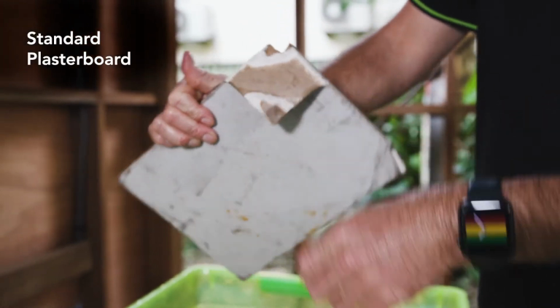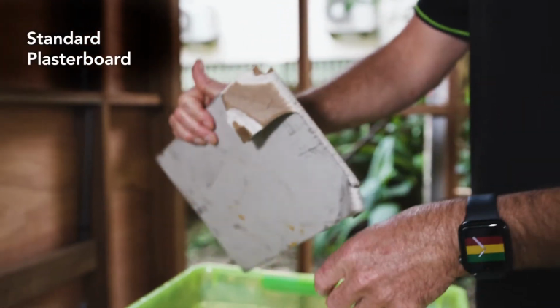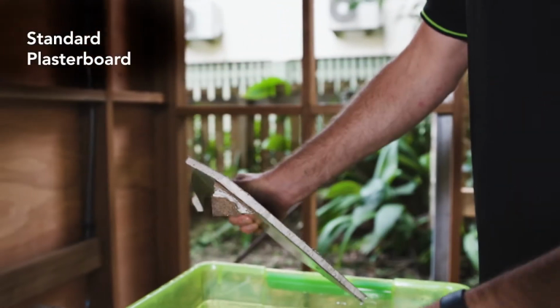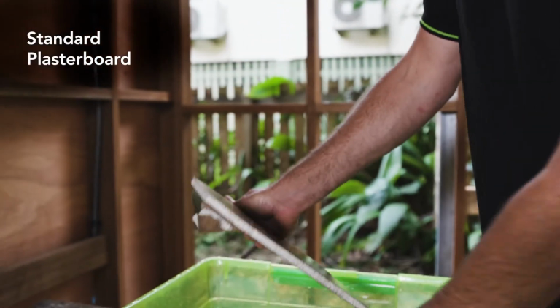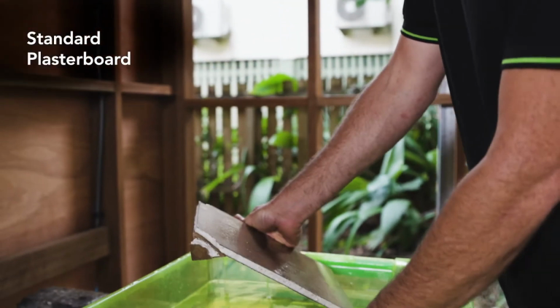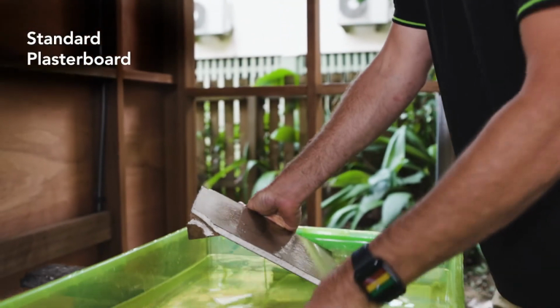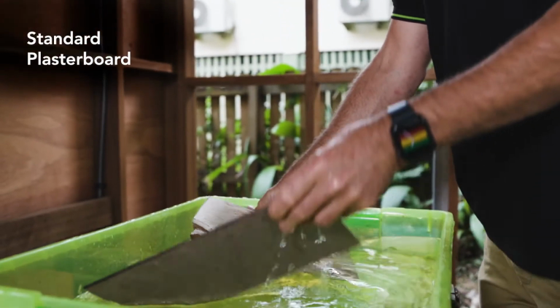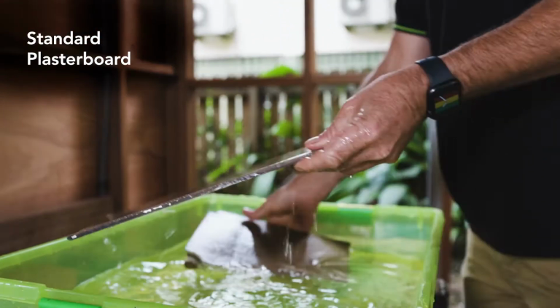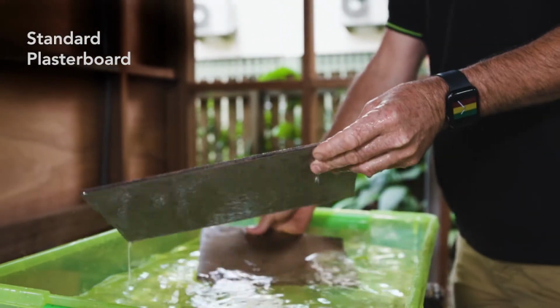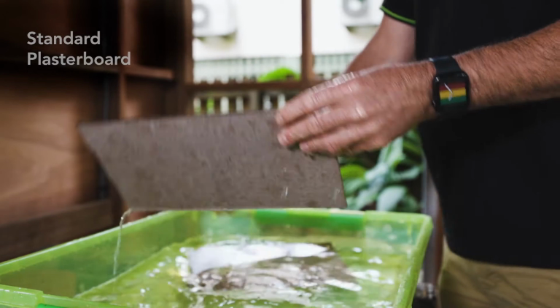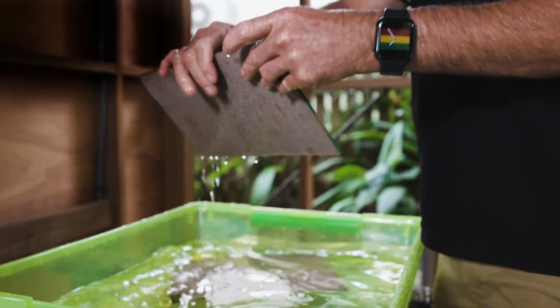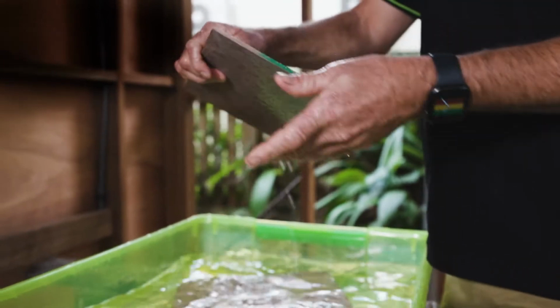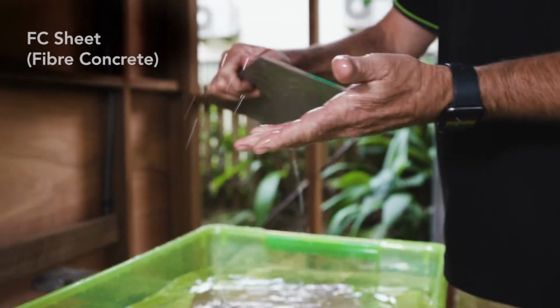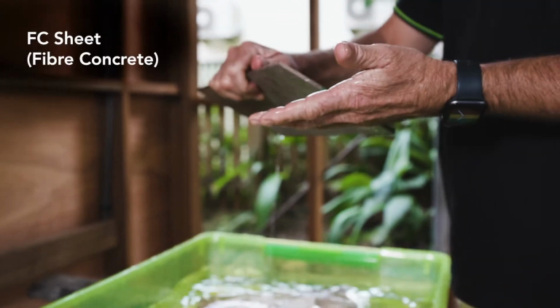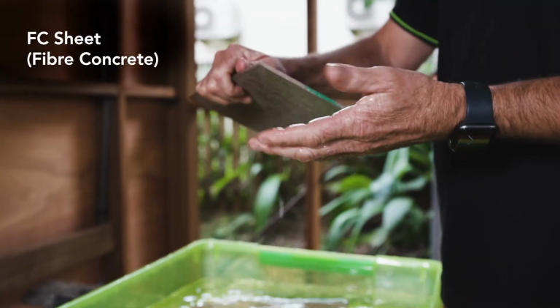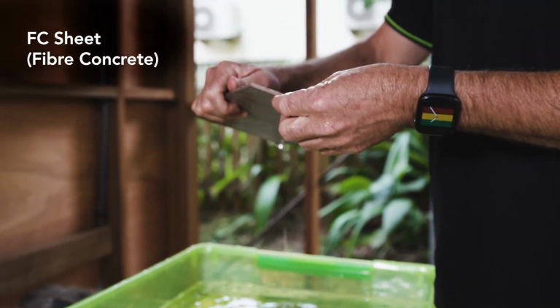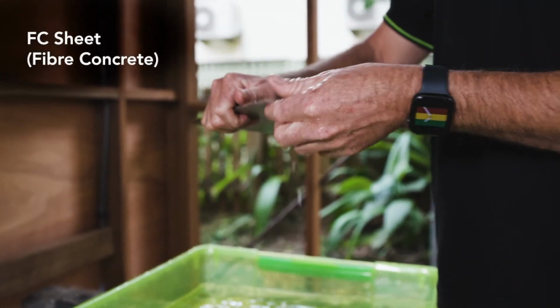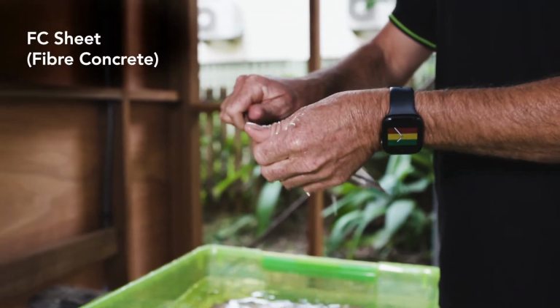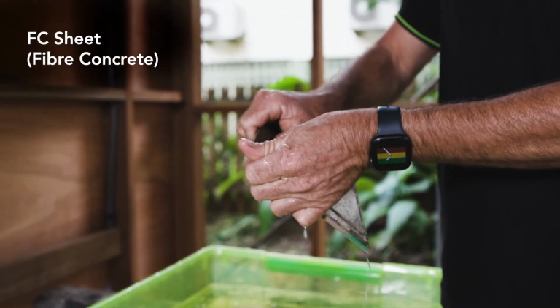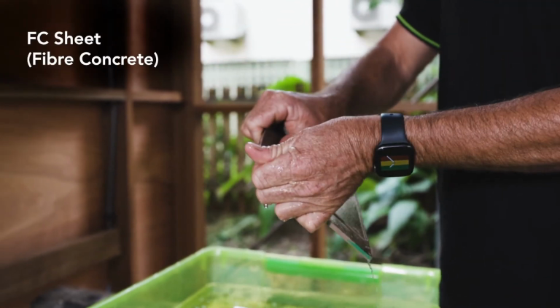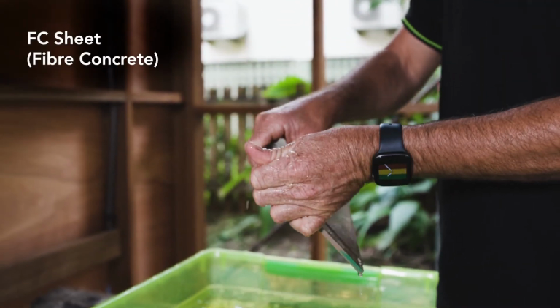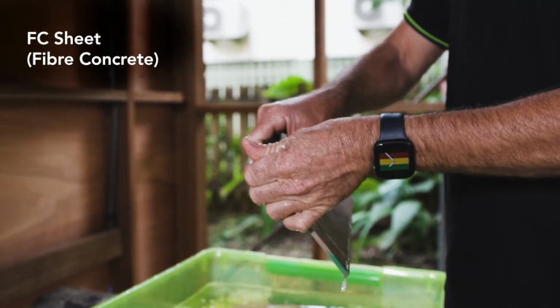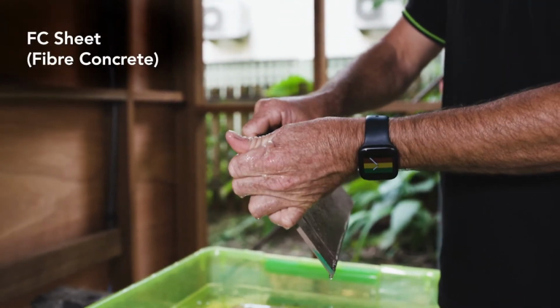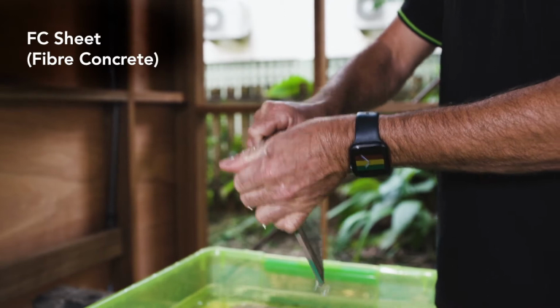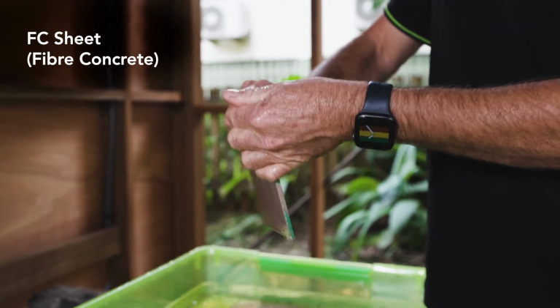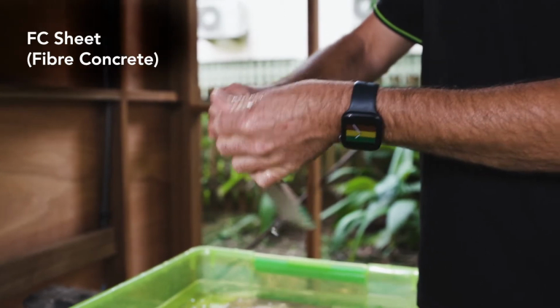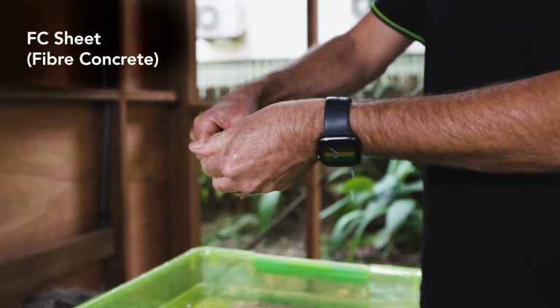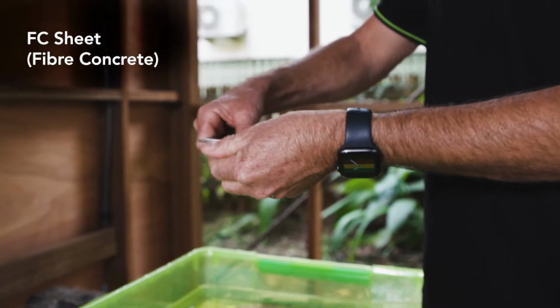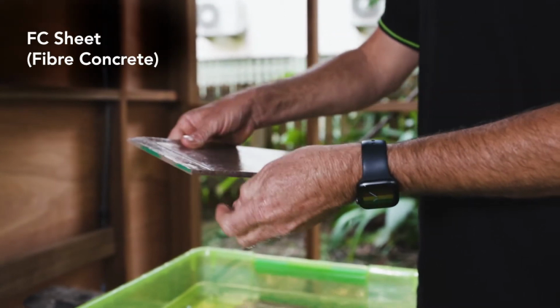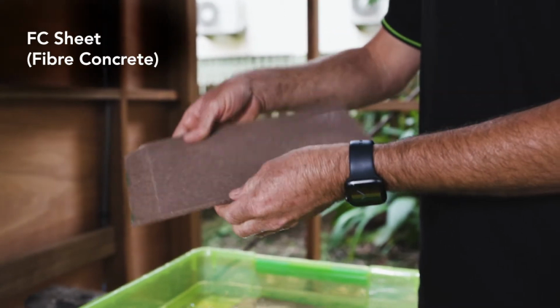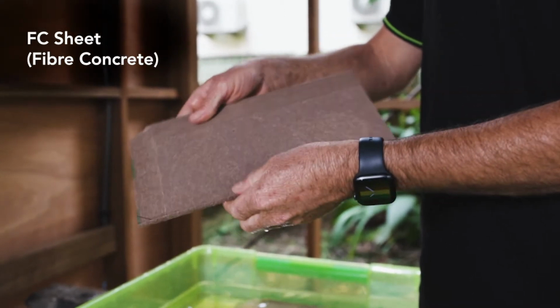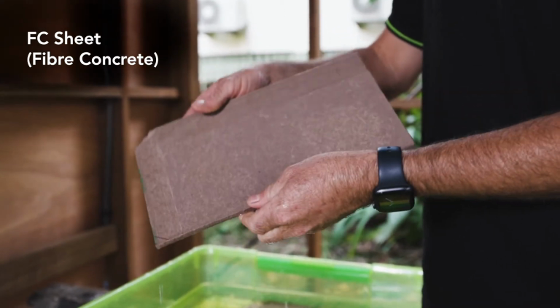You can sort of see that this standard lining is covered in cardboard — it will just soak up the water and all the cardboard will peel off. Whereas this FC sheet is water resilient — it'll actually stay dry, dry out, and hold its form.